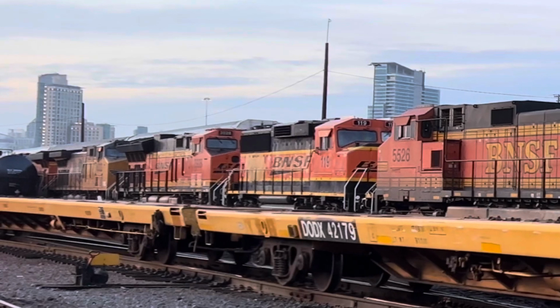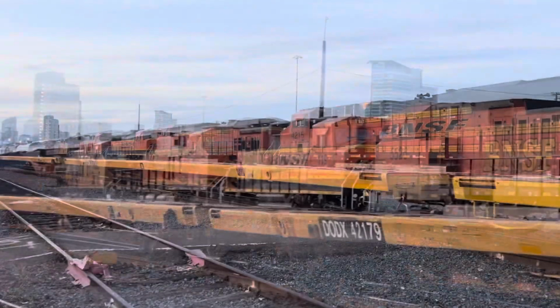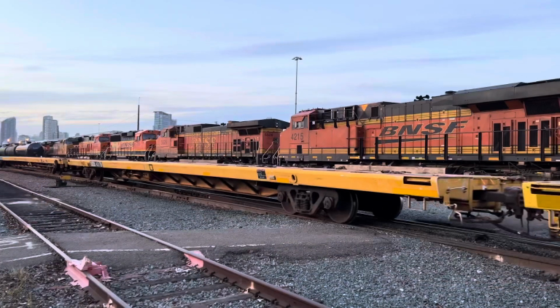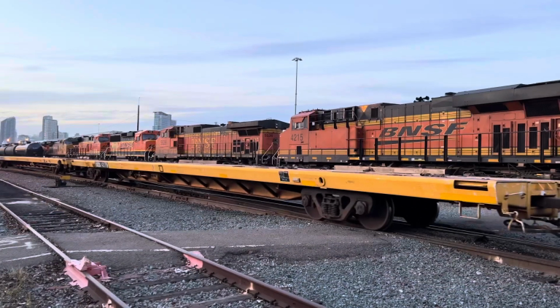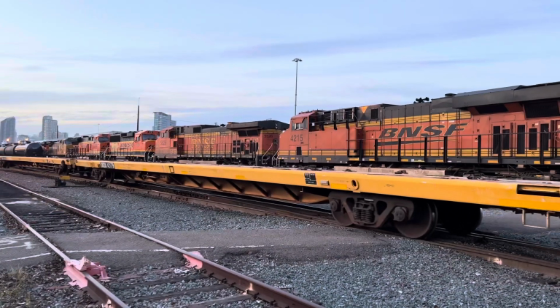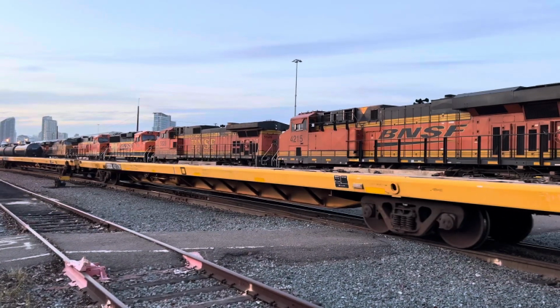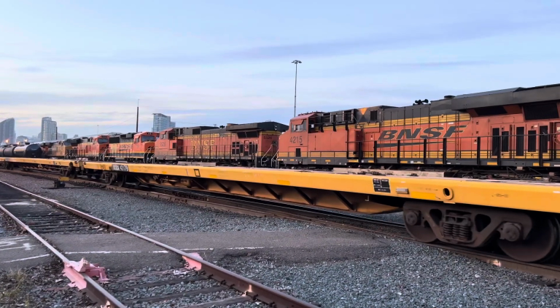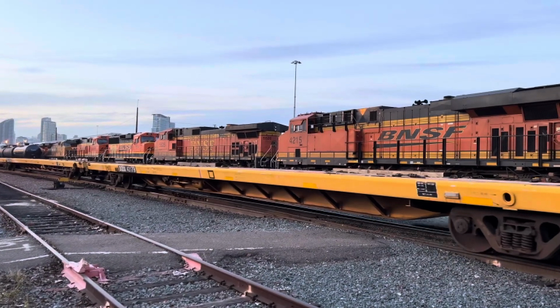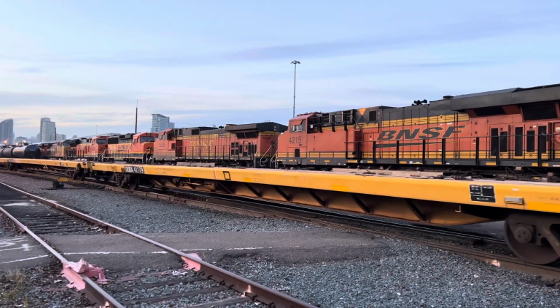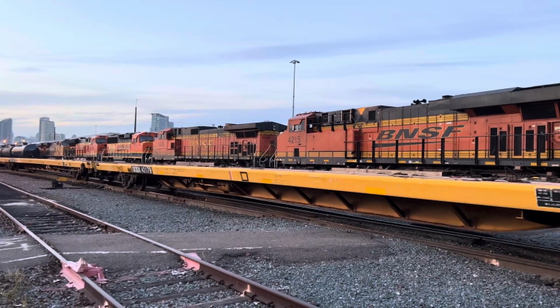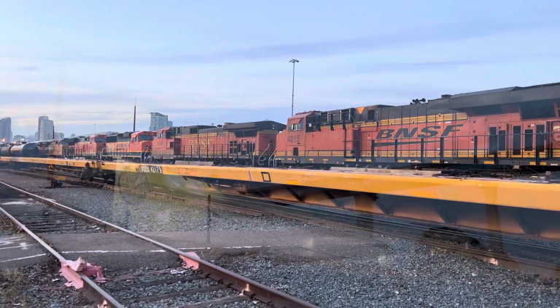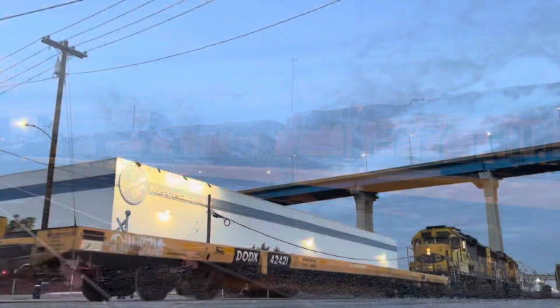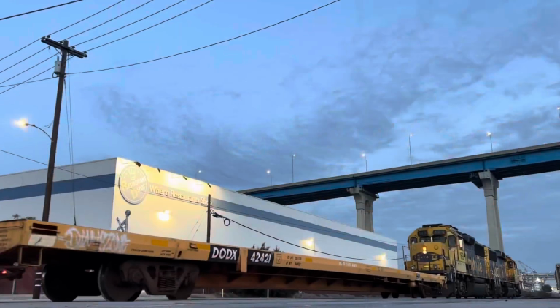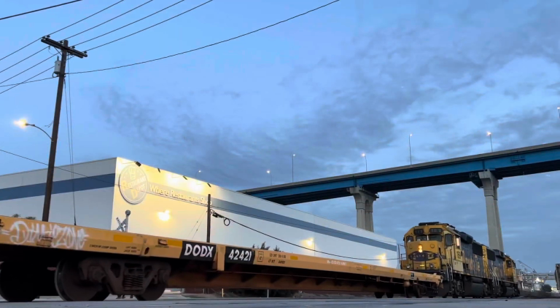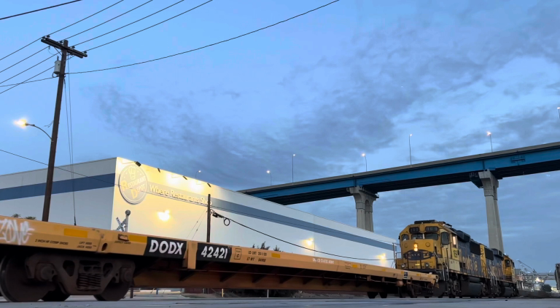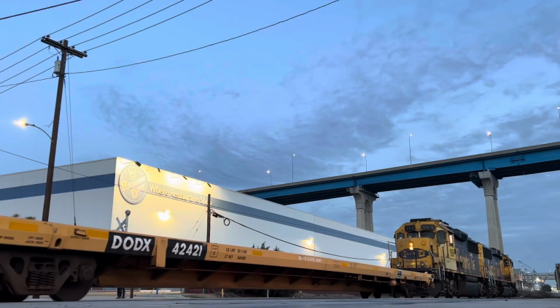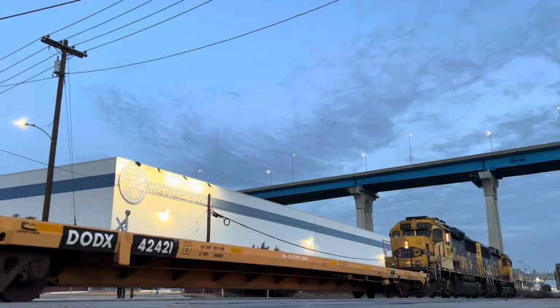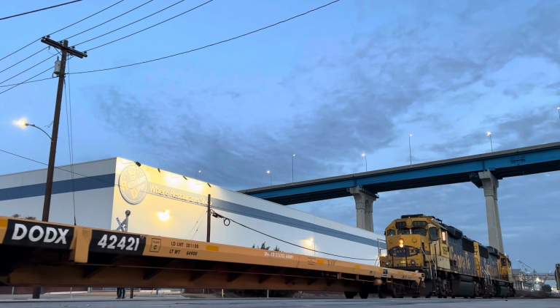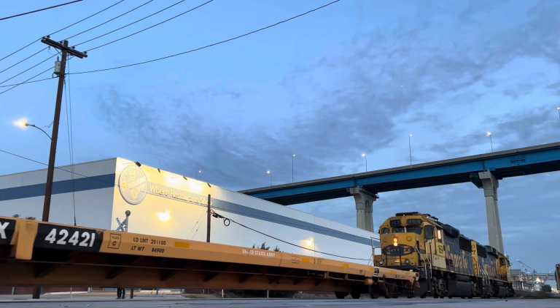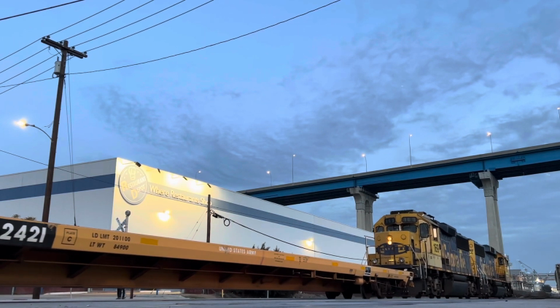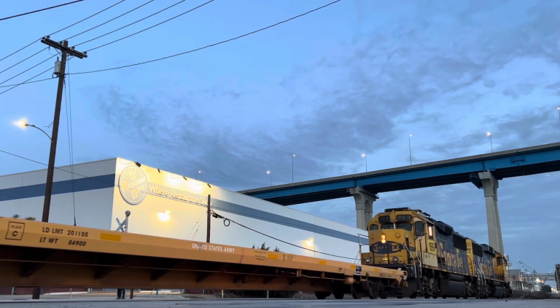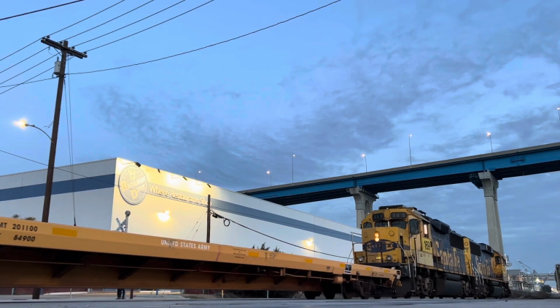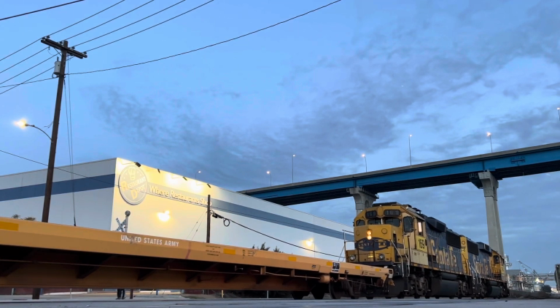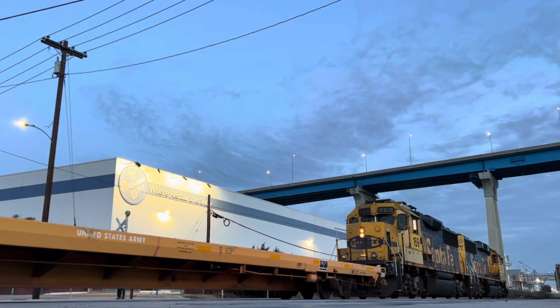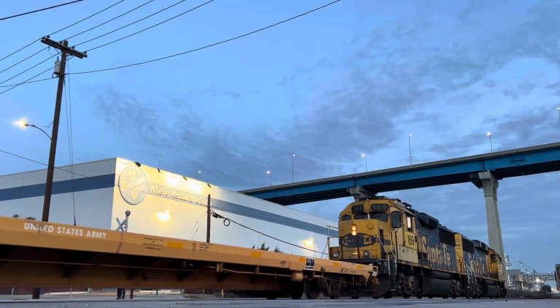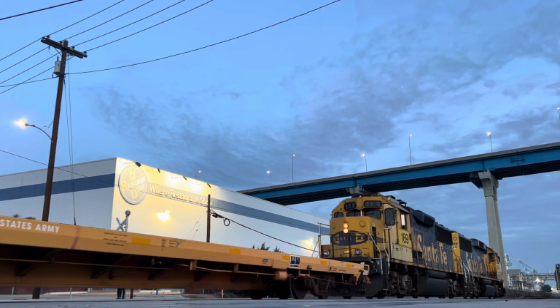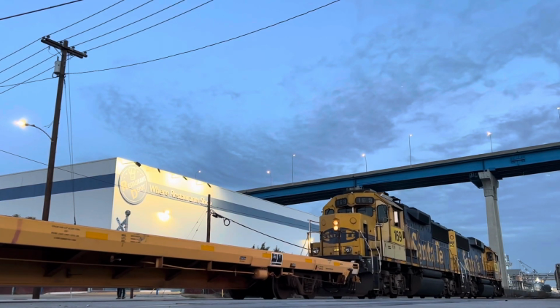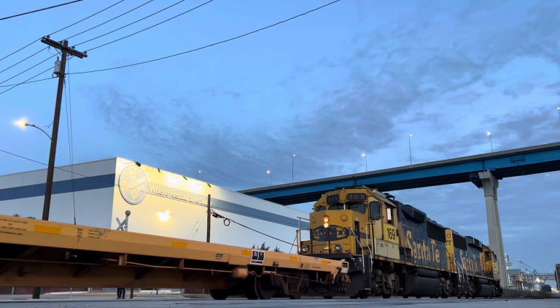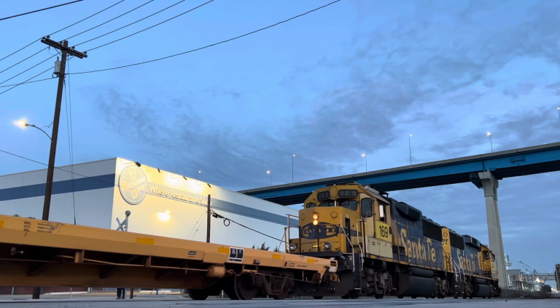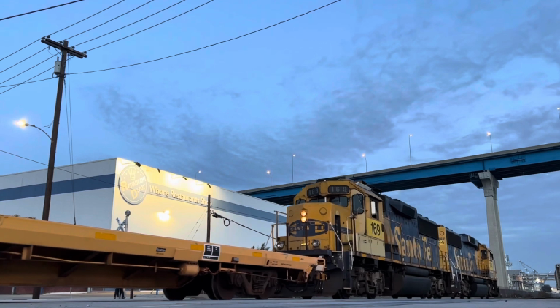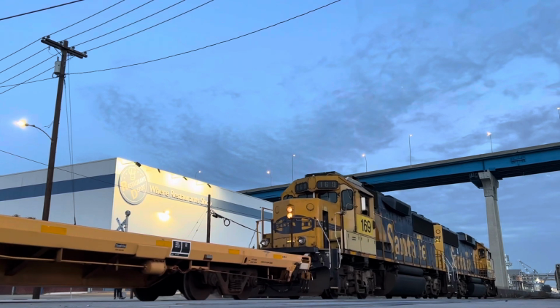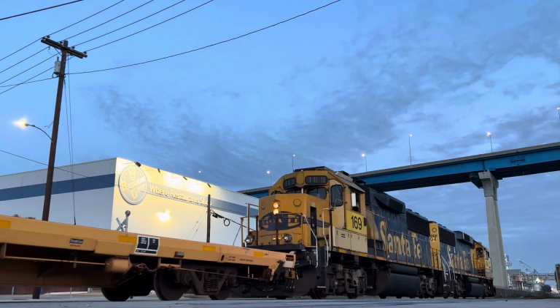Power for this move included UP and BNSF. Rolling stock encountered includes TTX and DODX triple- and double-axled heavy-duty chained-down flat cars.